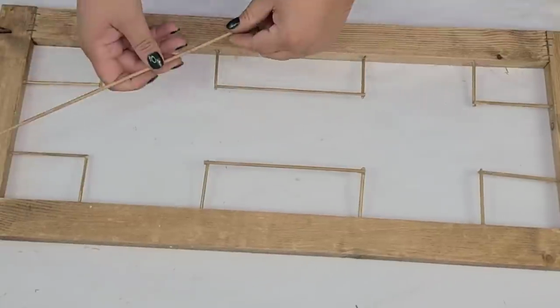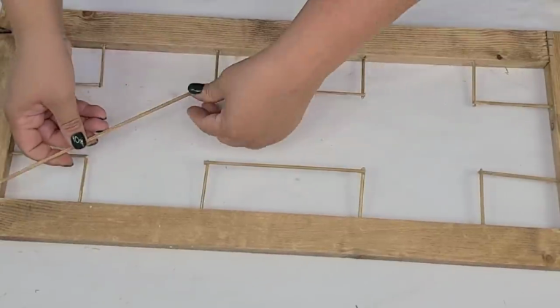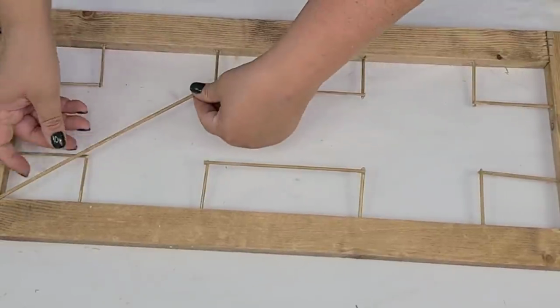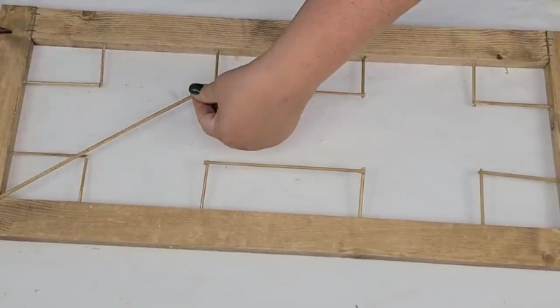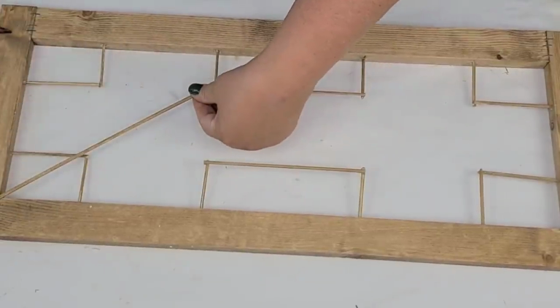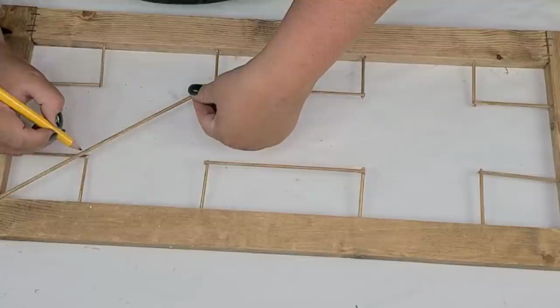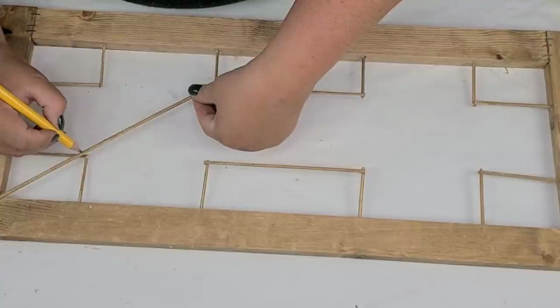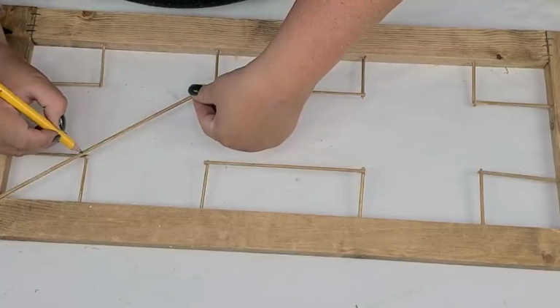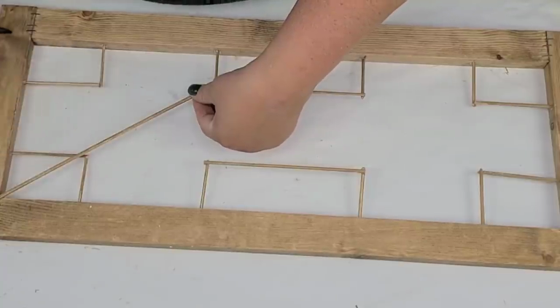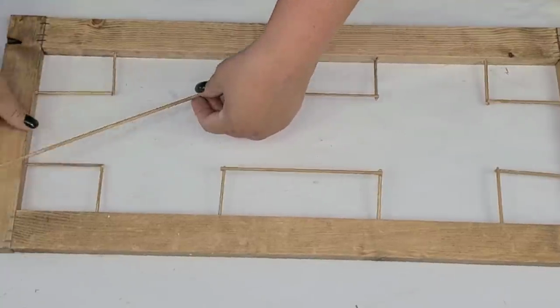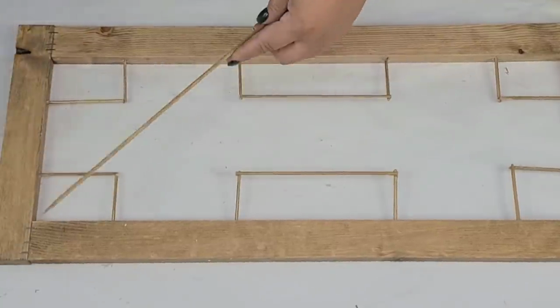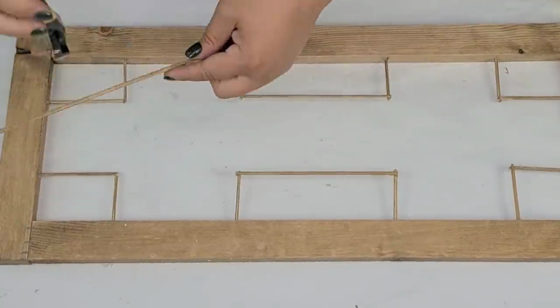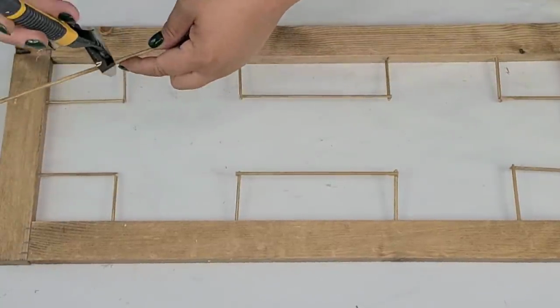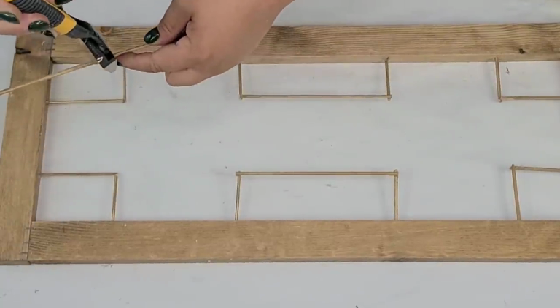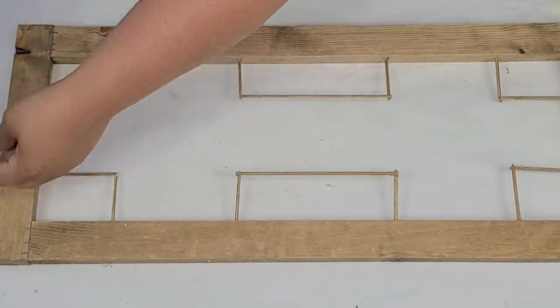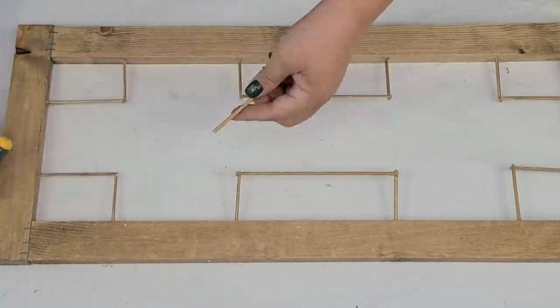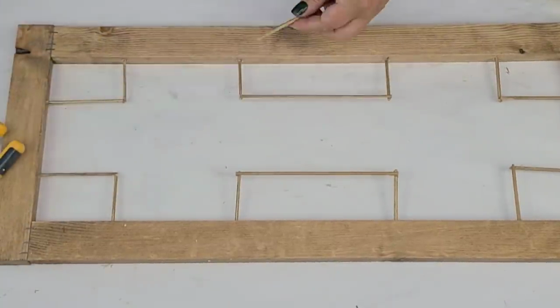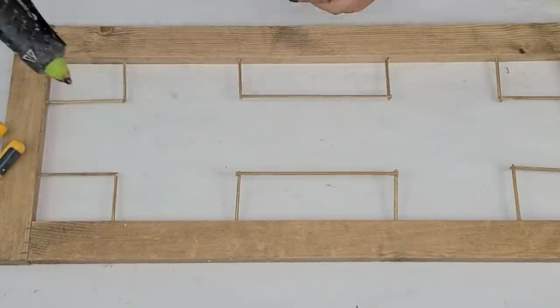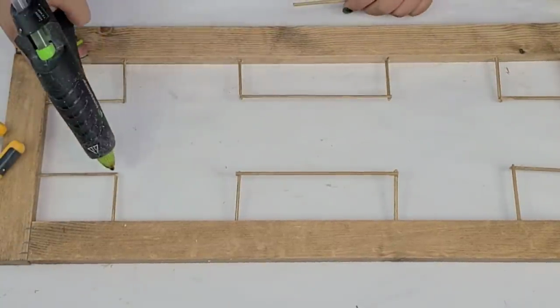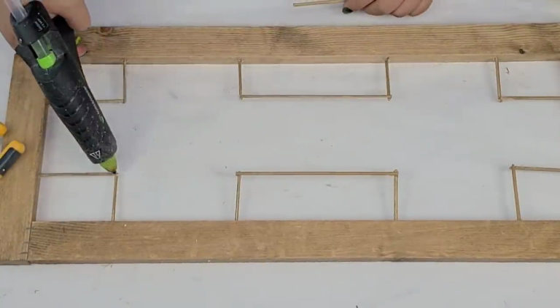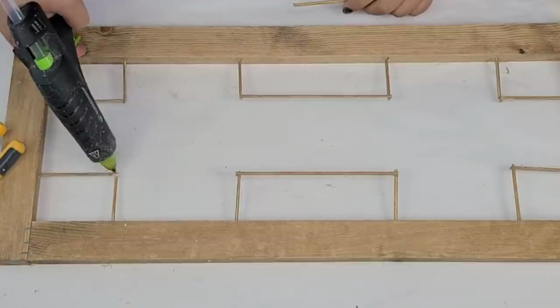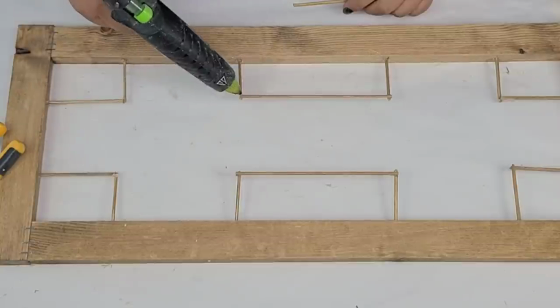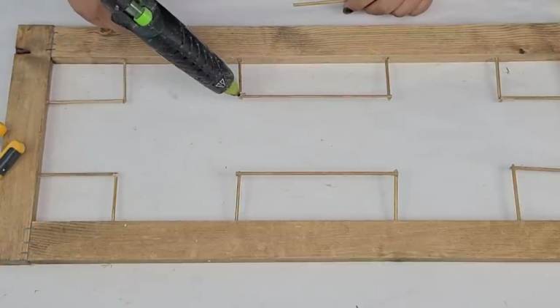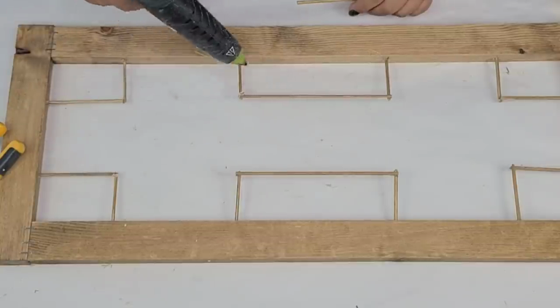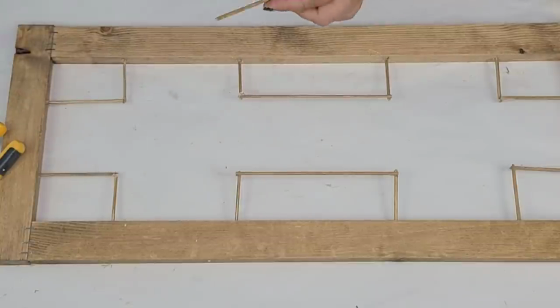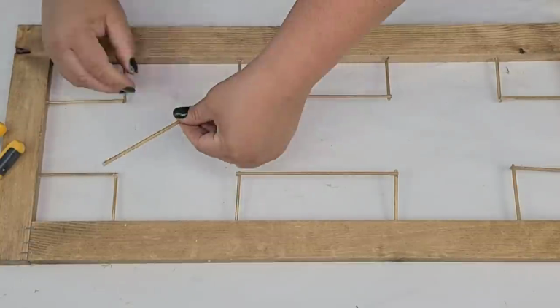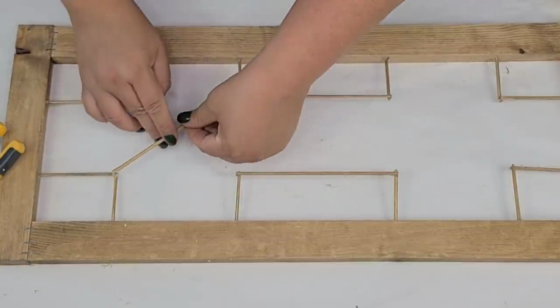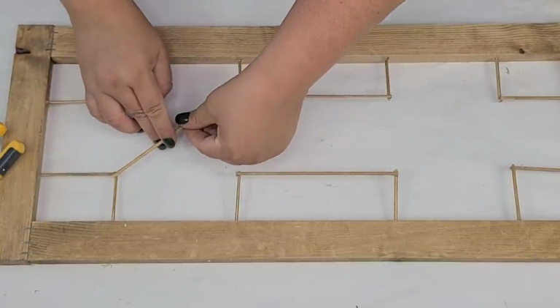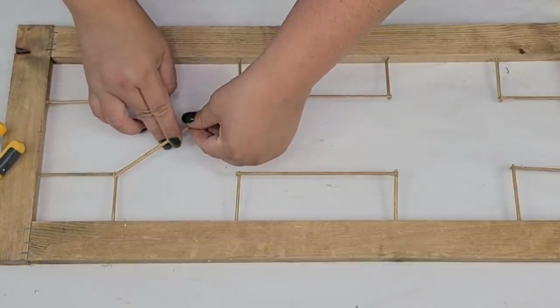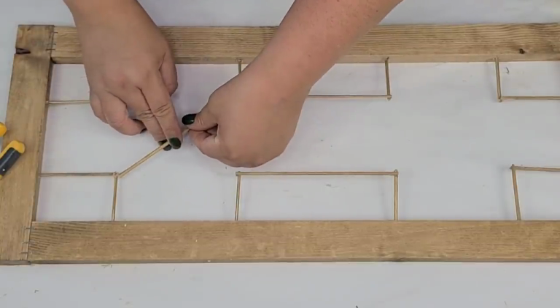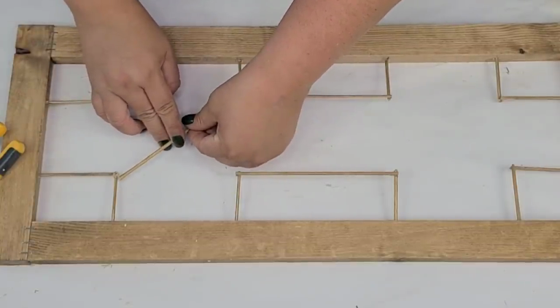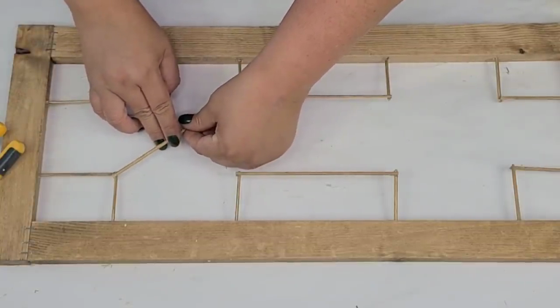We're almost done — we're just going to add the crisscross portion, so I'm going to again measure, cut, and hot glue. We're going to have two X's, one on the bottom and one on the top.